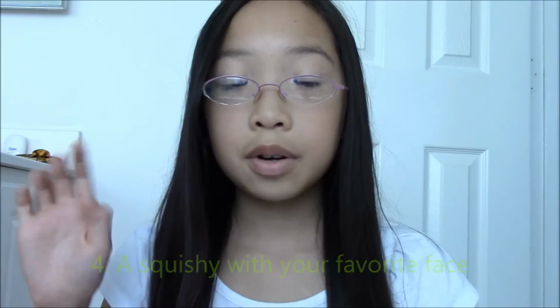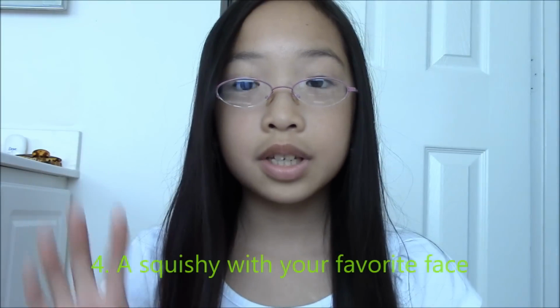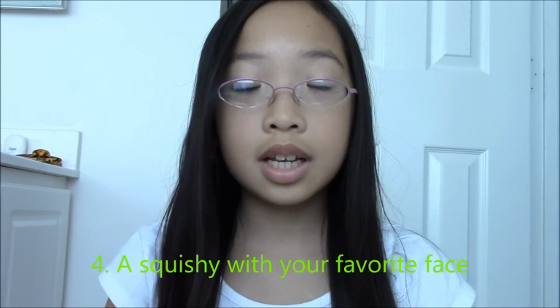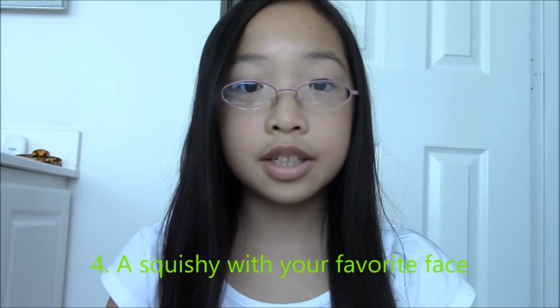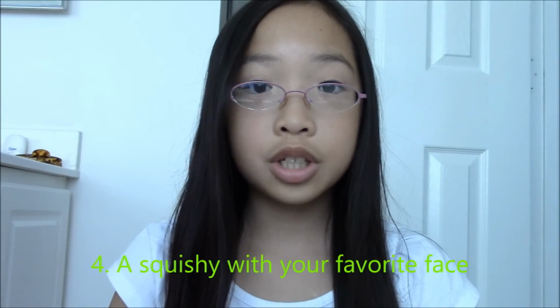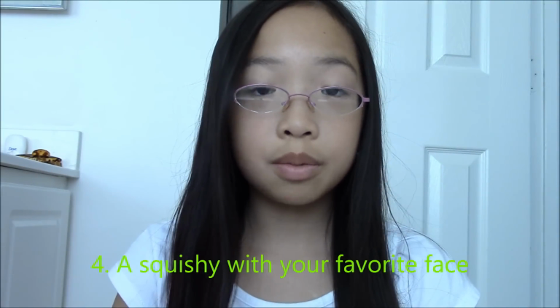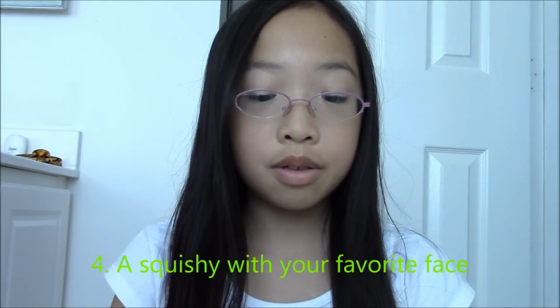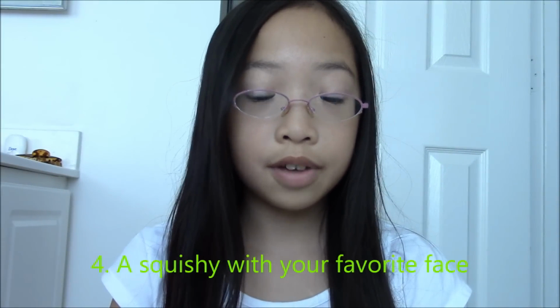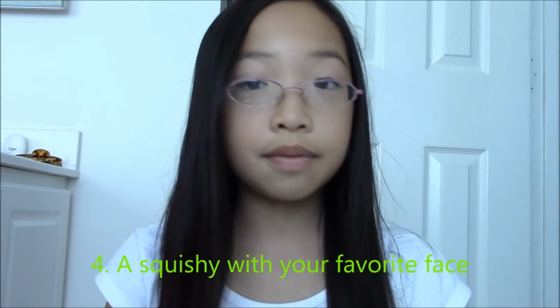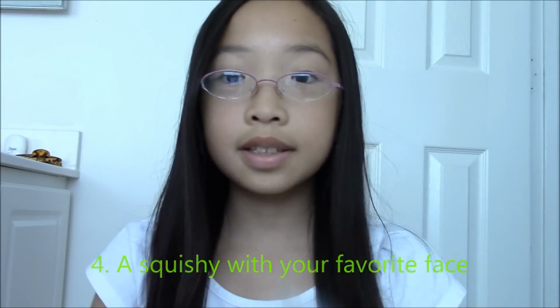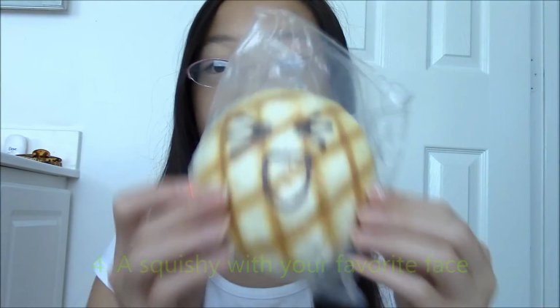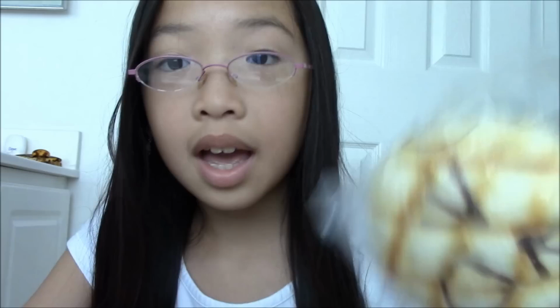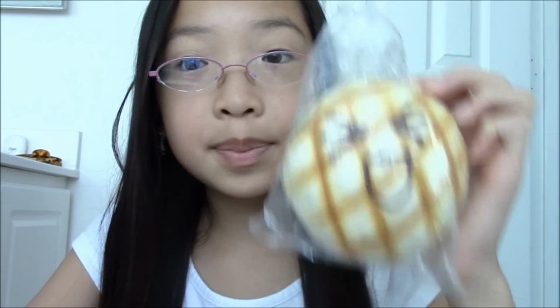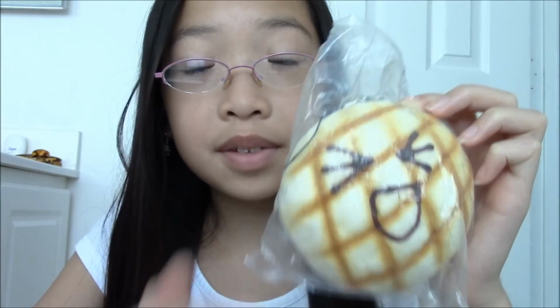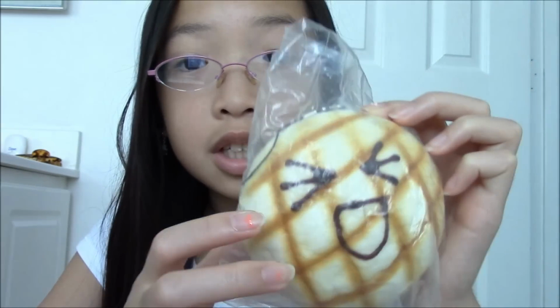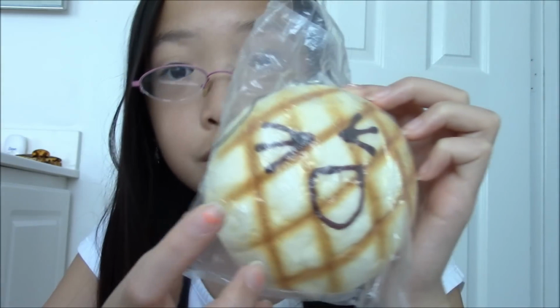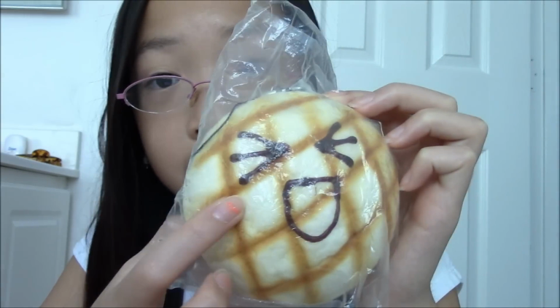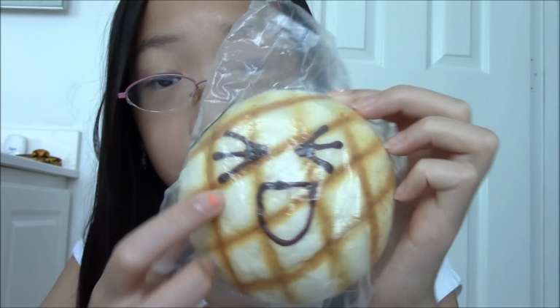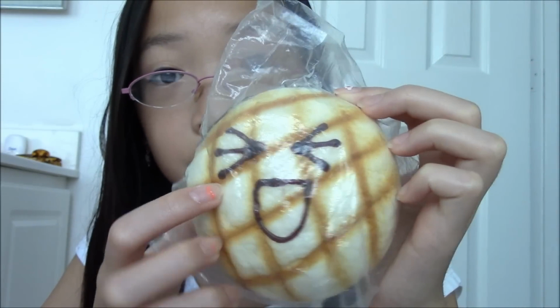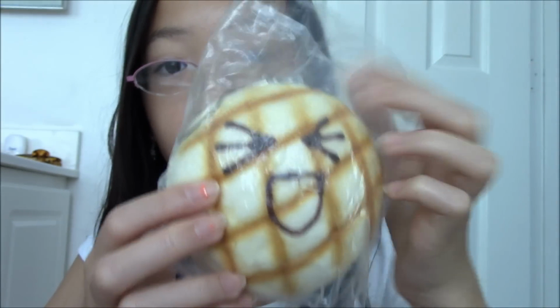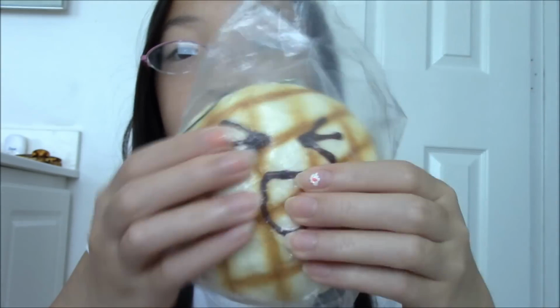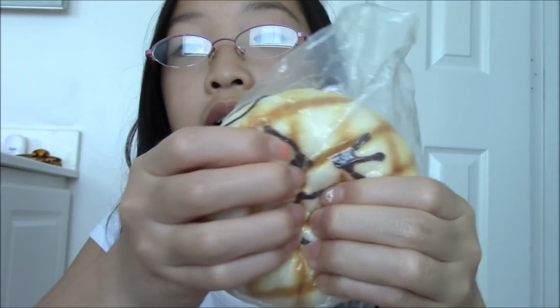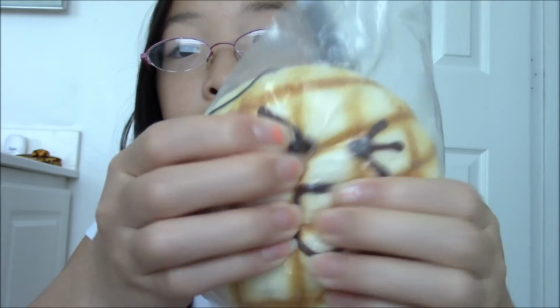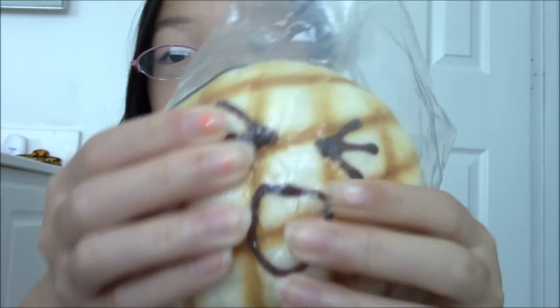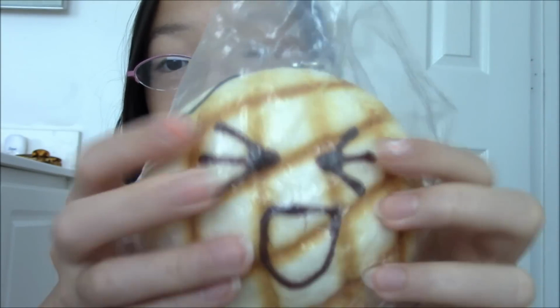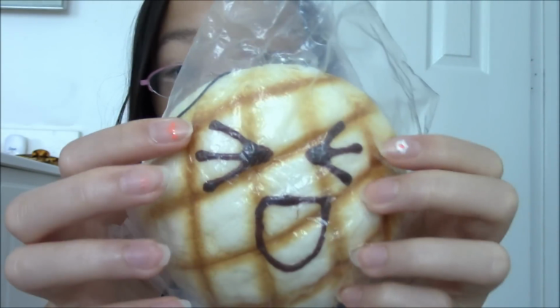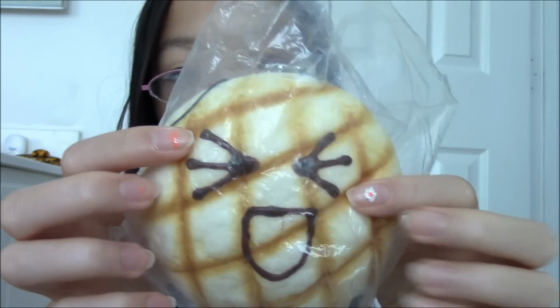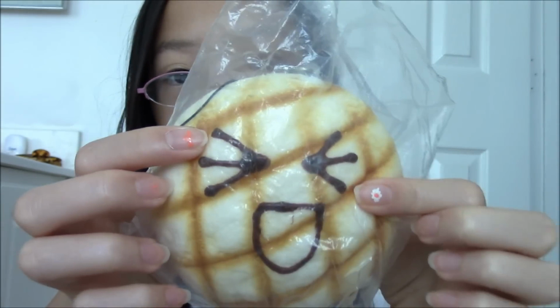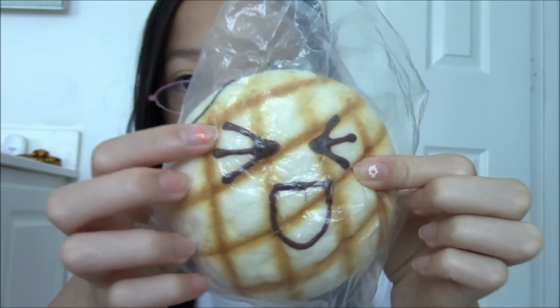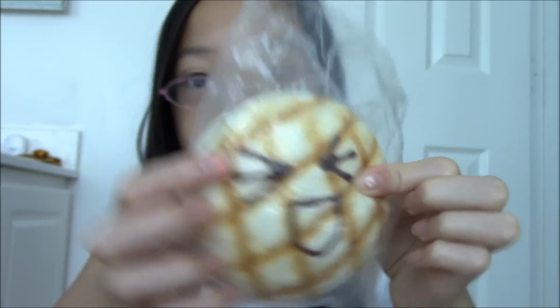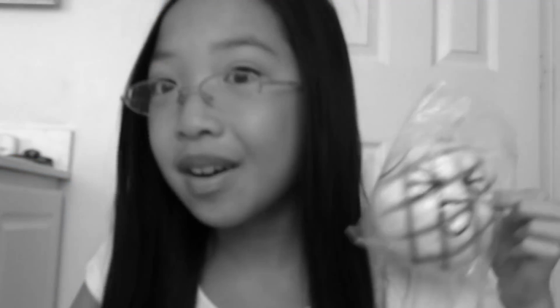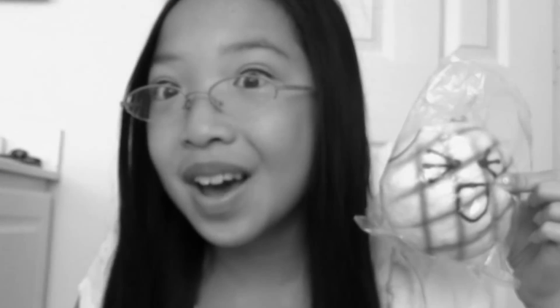The fourth question is a squishy with your favorite face. I specifically chose this face from Kwieland because it's my favorite face. So now you know.